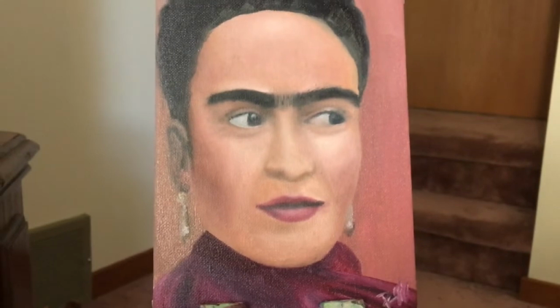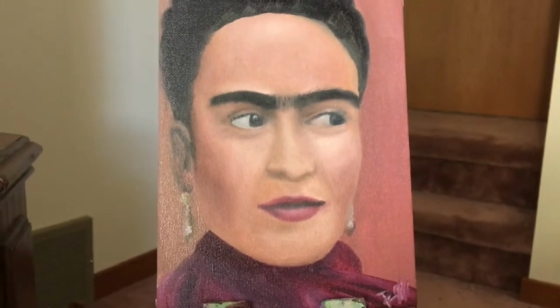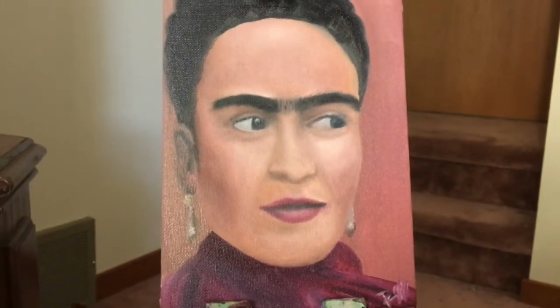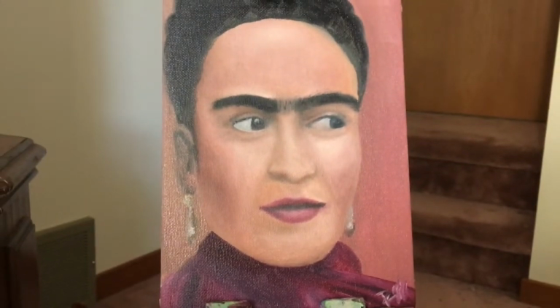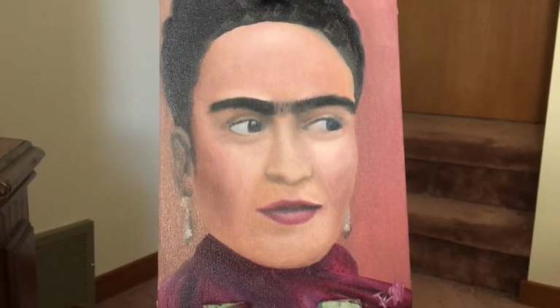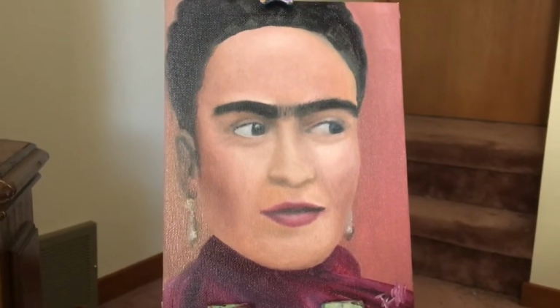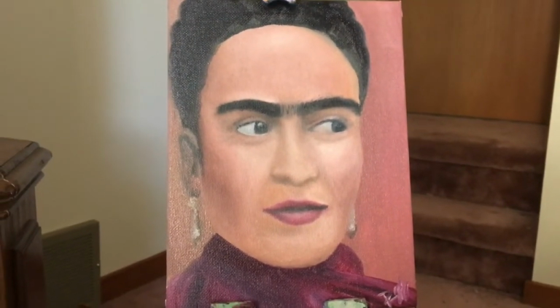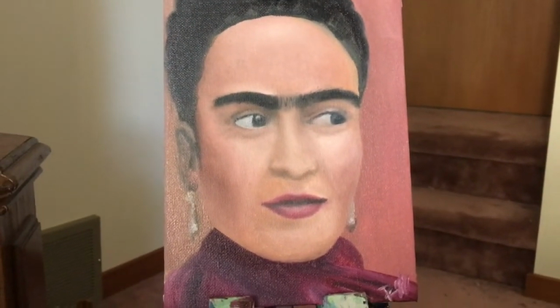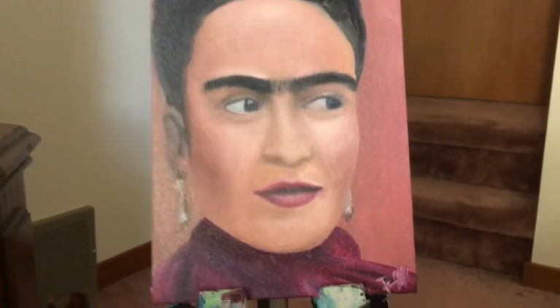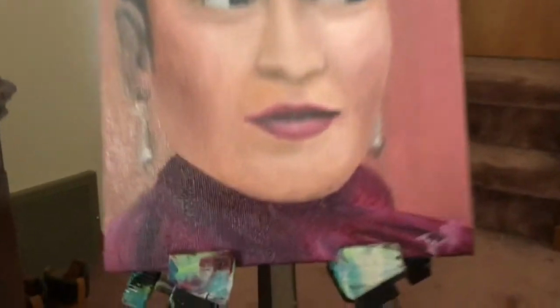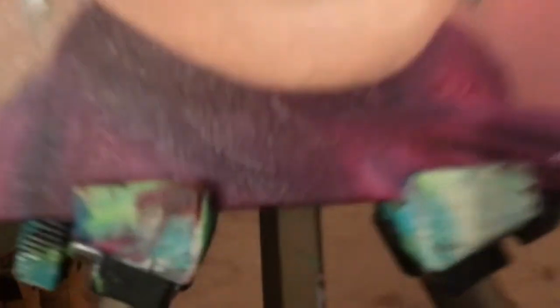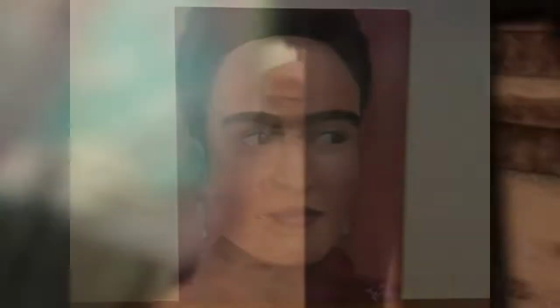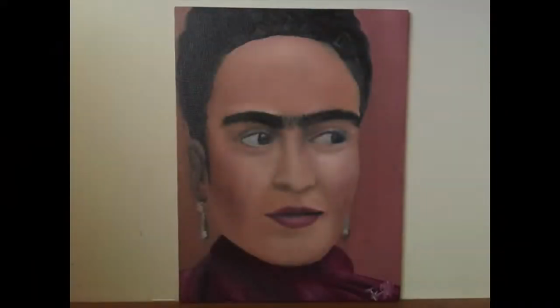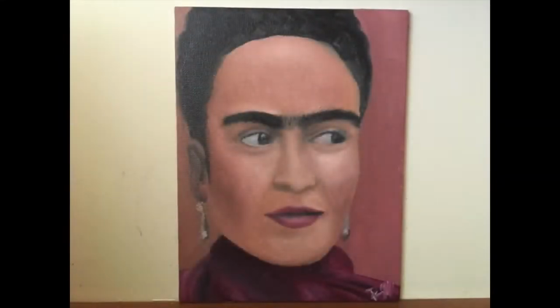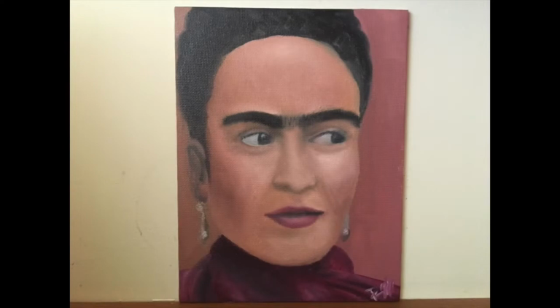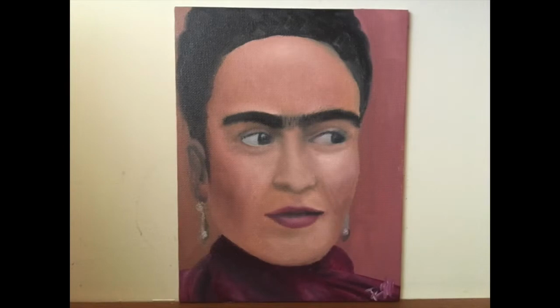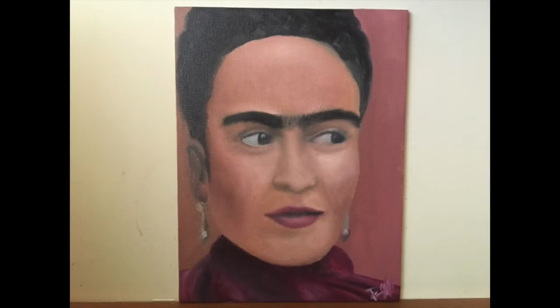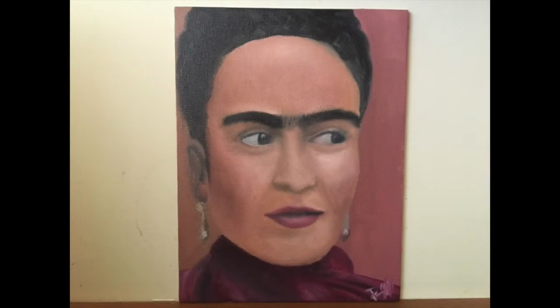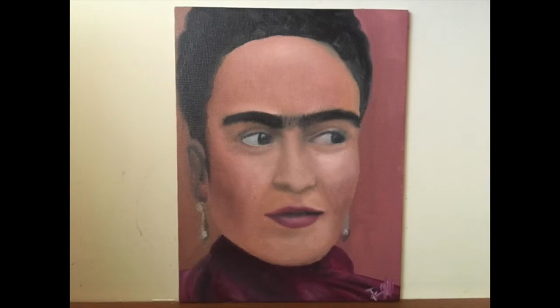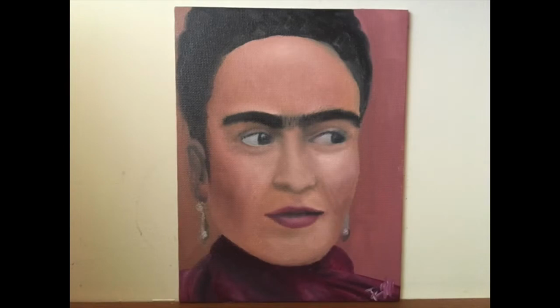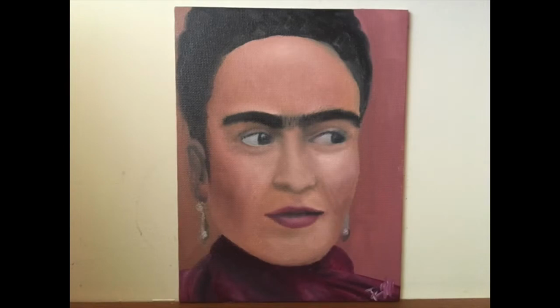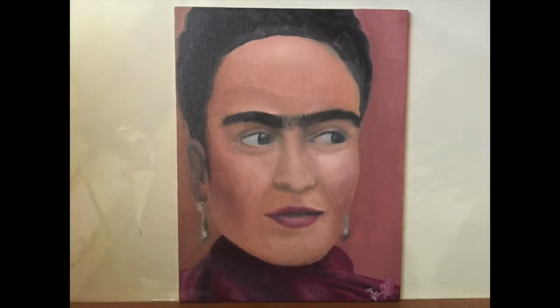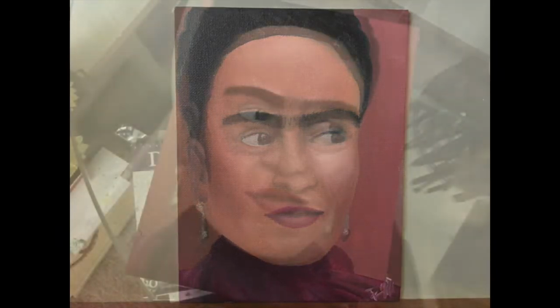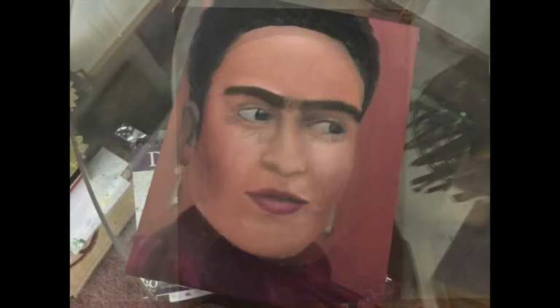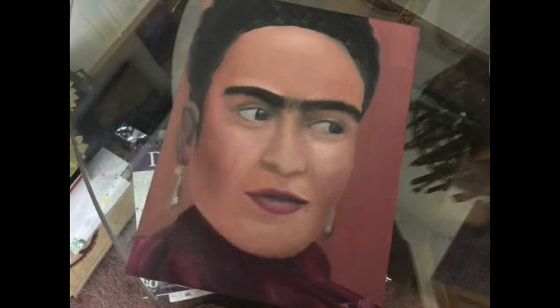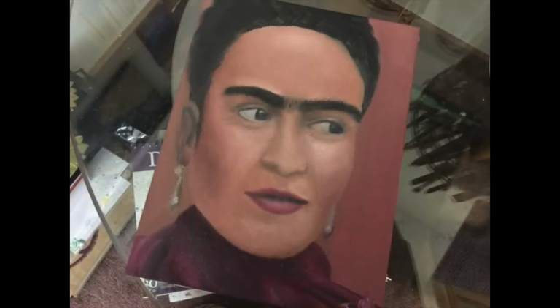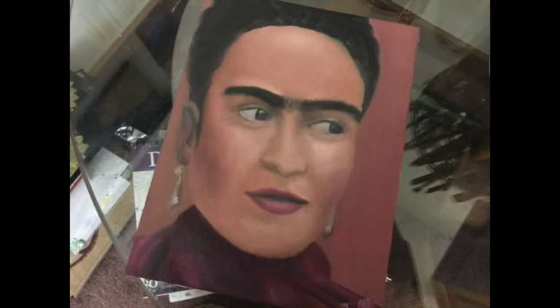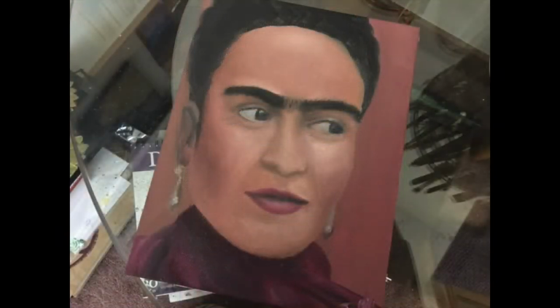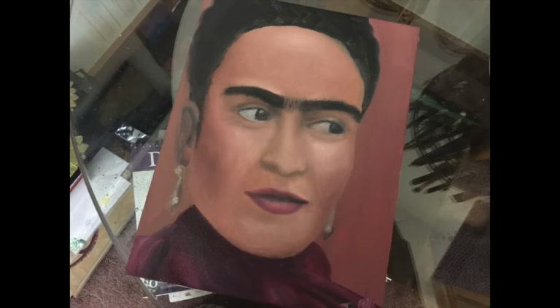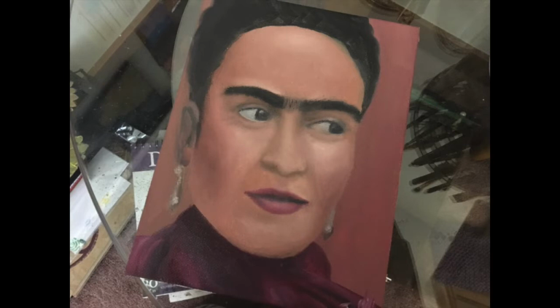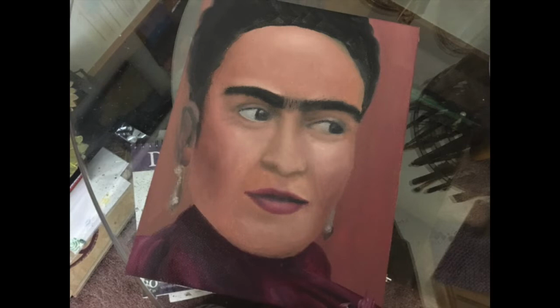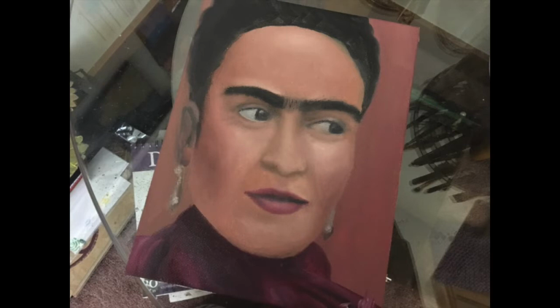If you'd like to see more videos of me doing more realism like this, or showing you how to do the palette for the skin tones, comment down below and I'll make sure to do it.